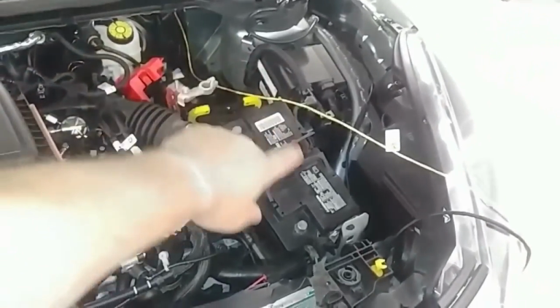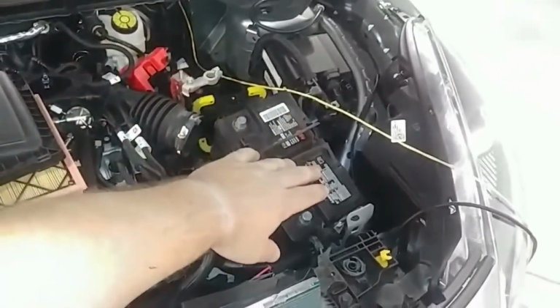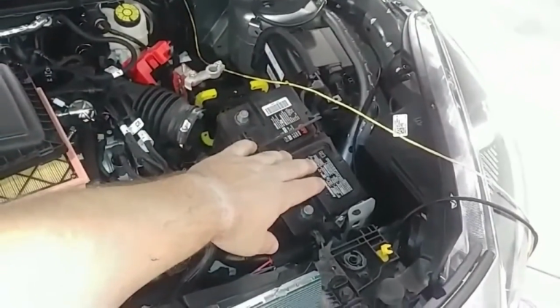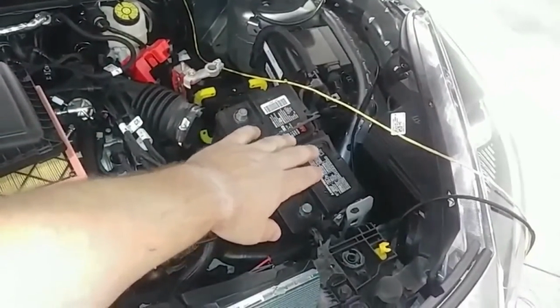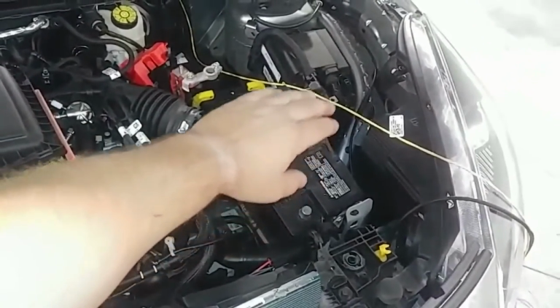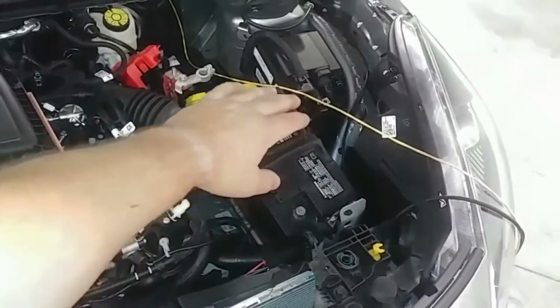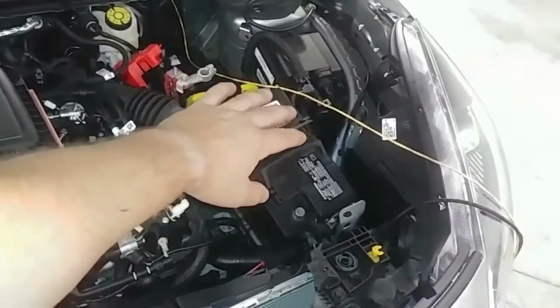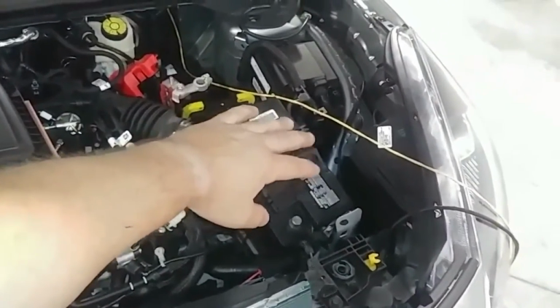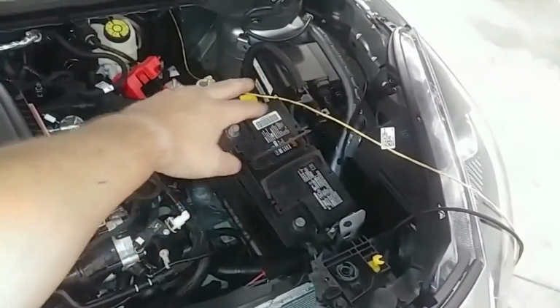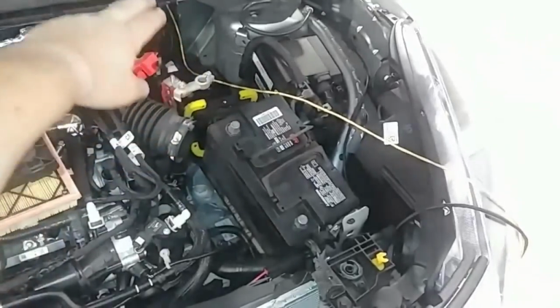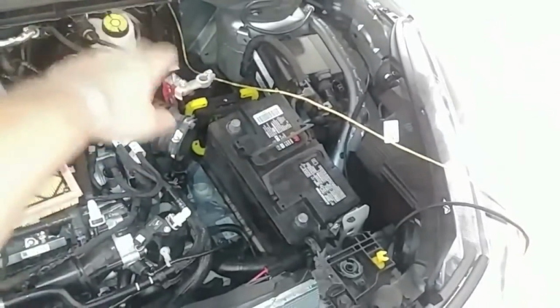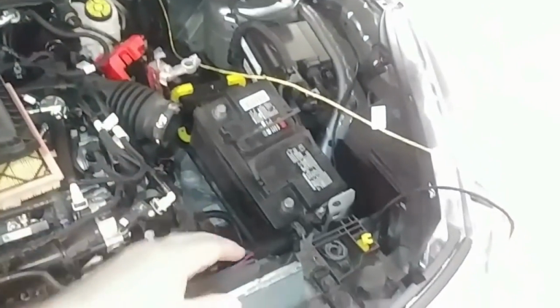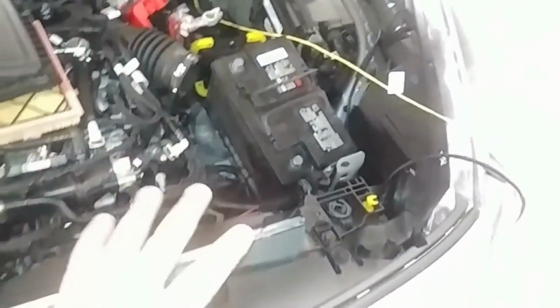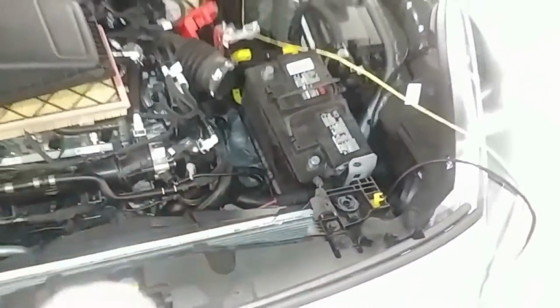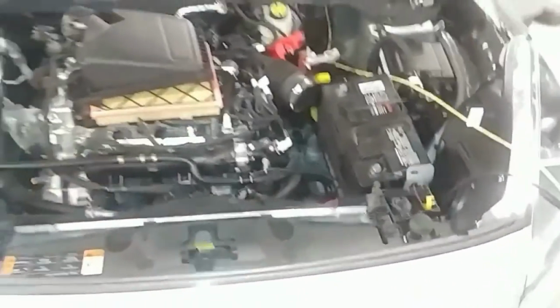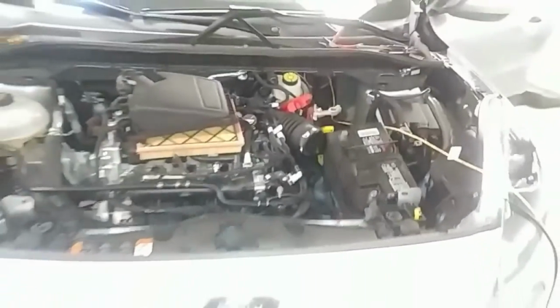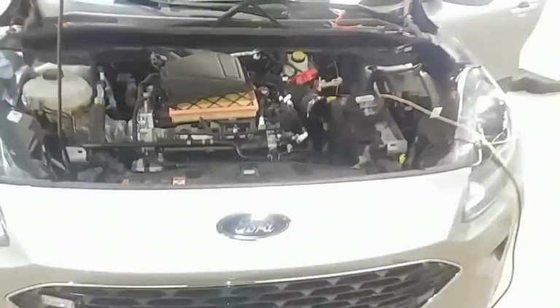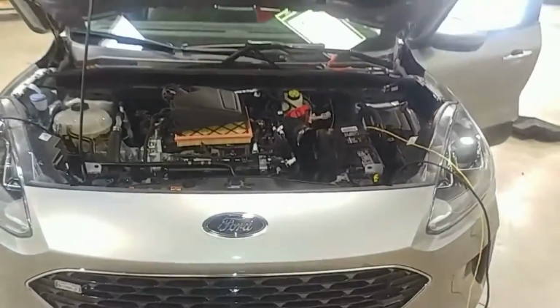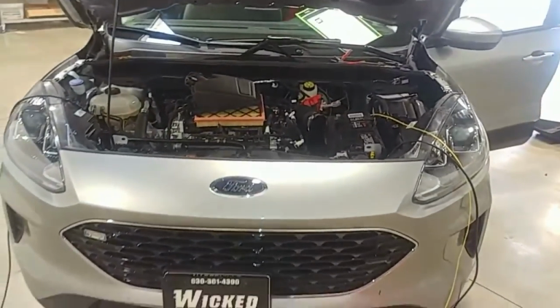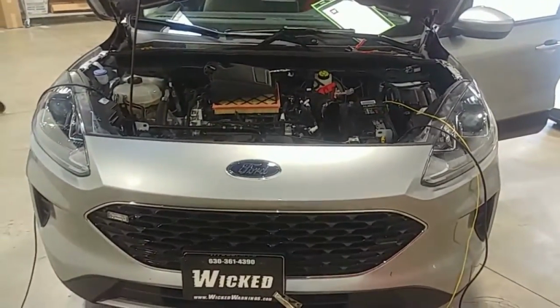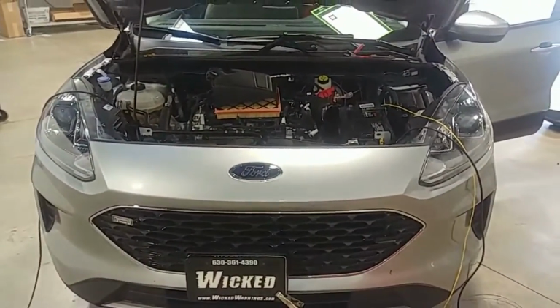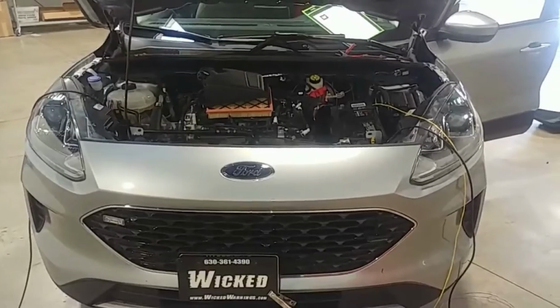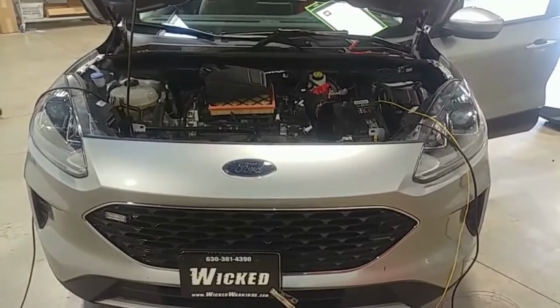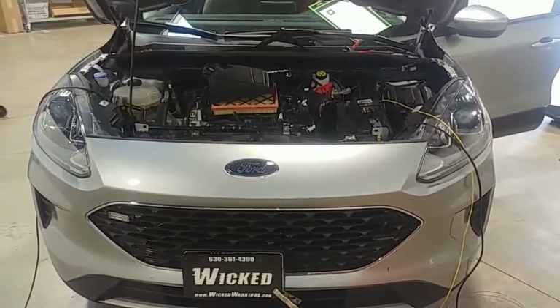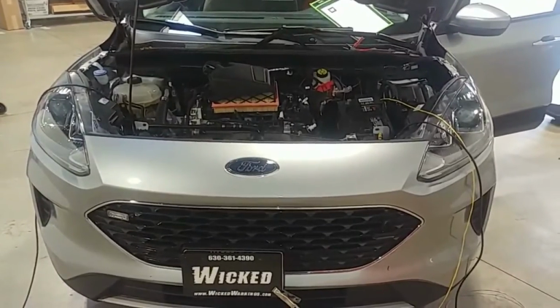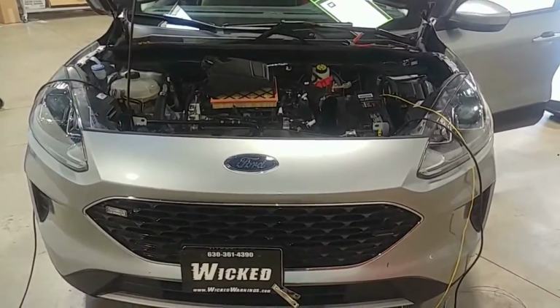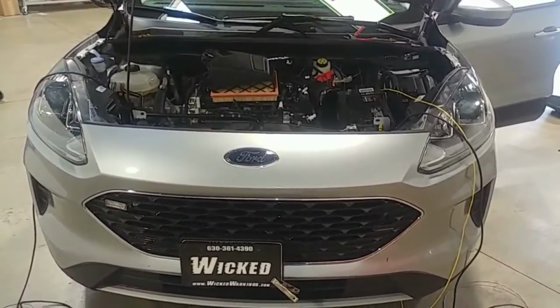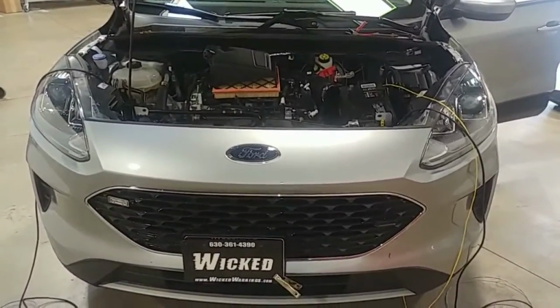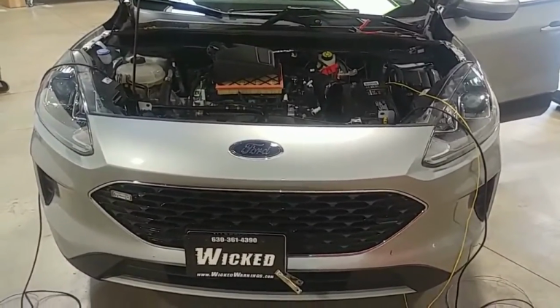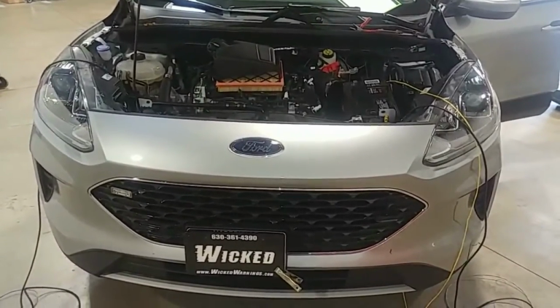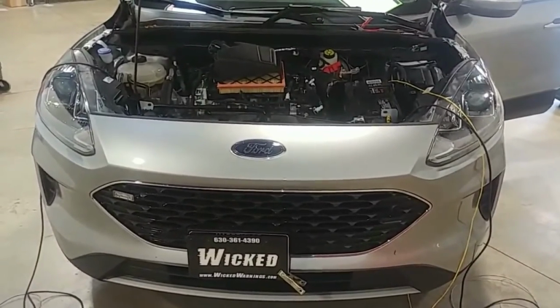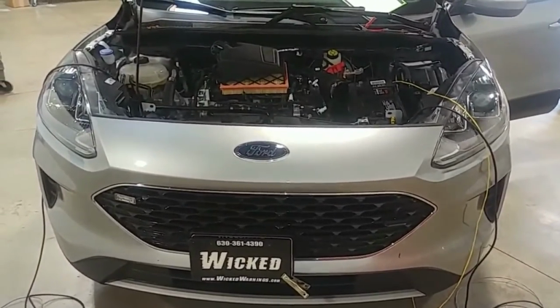You have a fuse holder right here at the battery for your fuse — power and ground will head inside to your switch. So it's fairly easy on the front of this. As far as your grille lights go, that's how simple it is on a 2021 Escape. Hope this was useful for you. Thanks again.